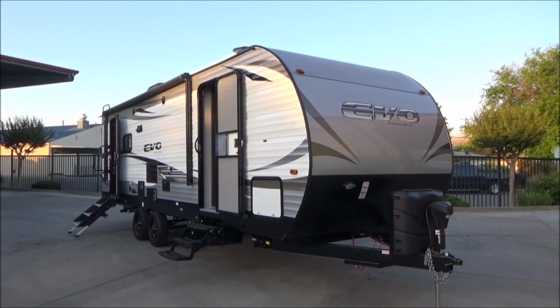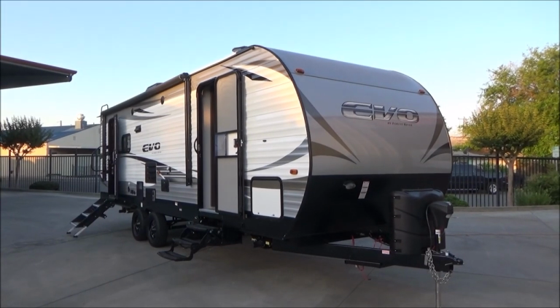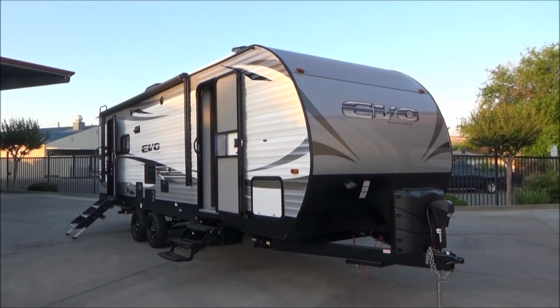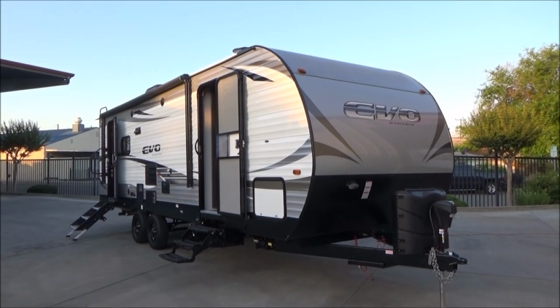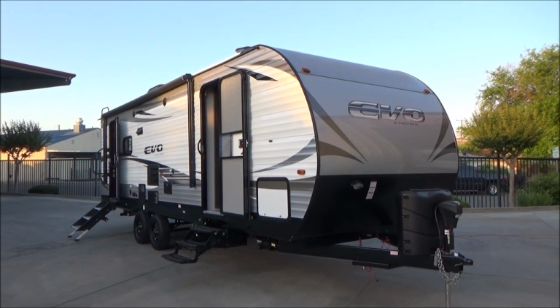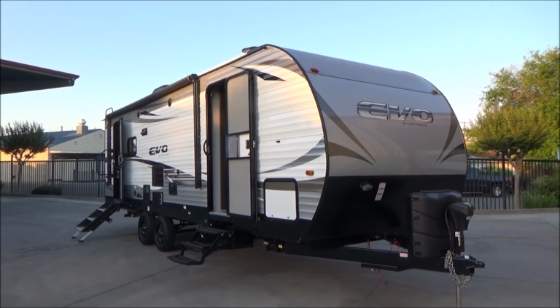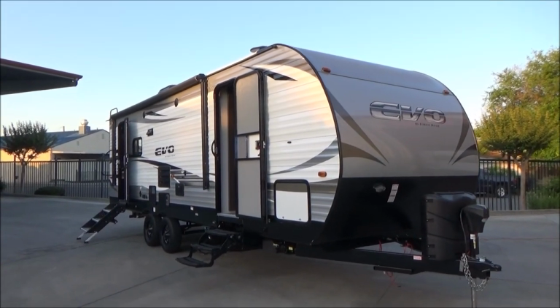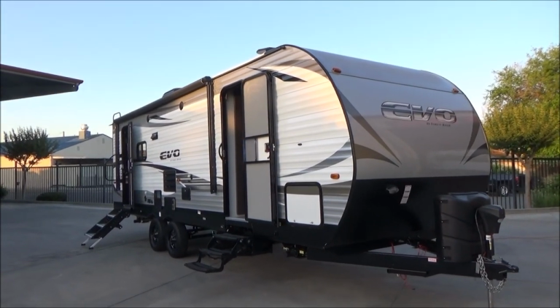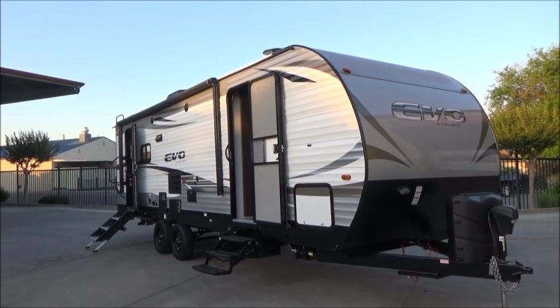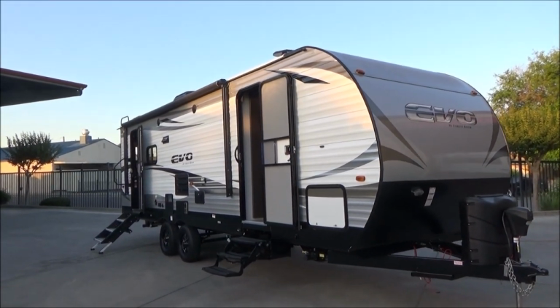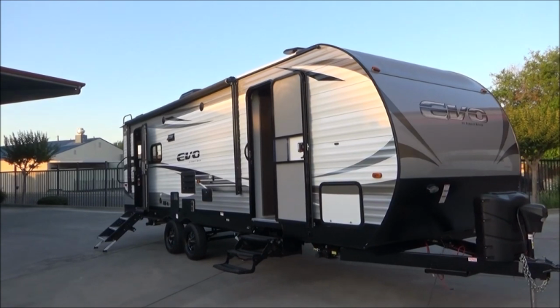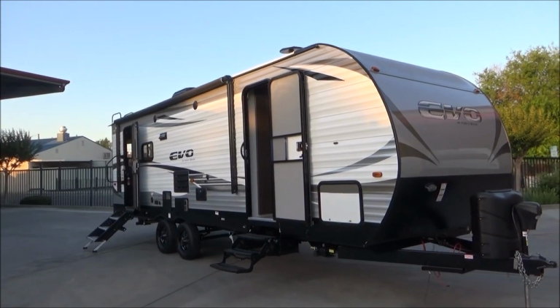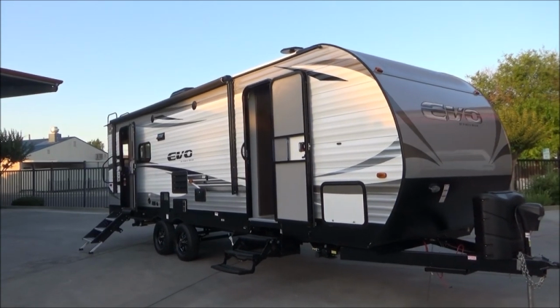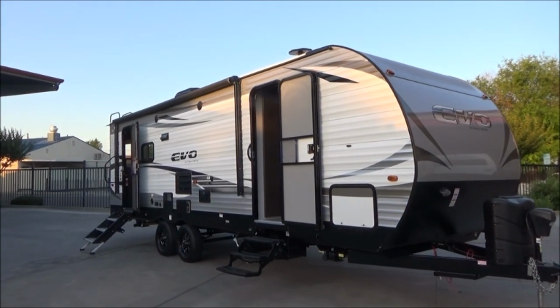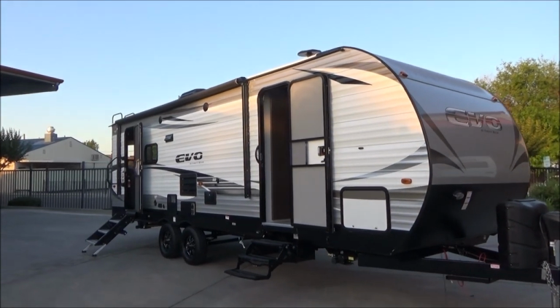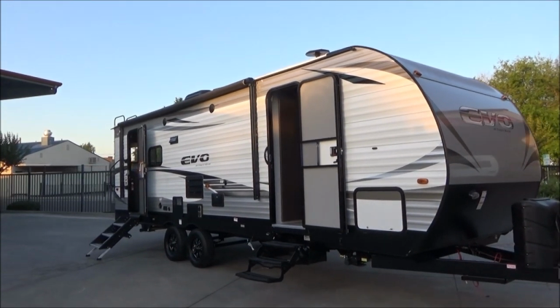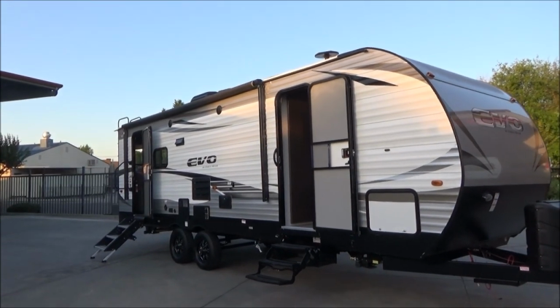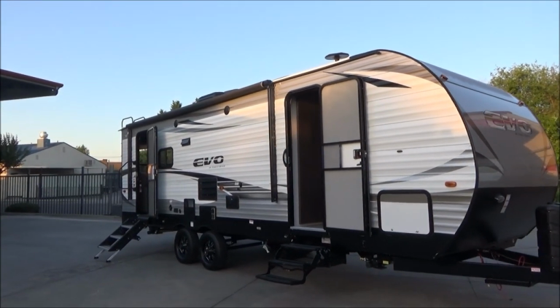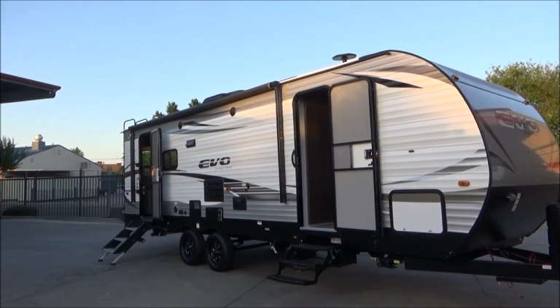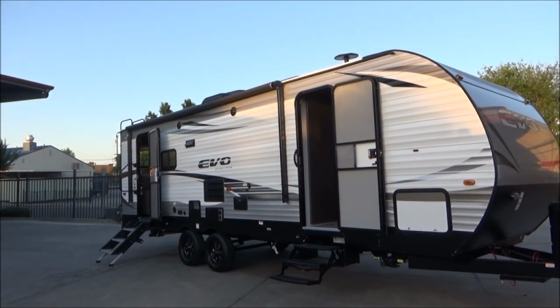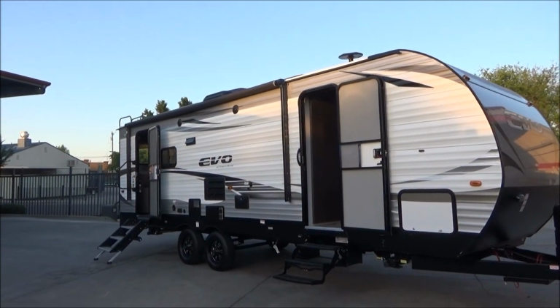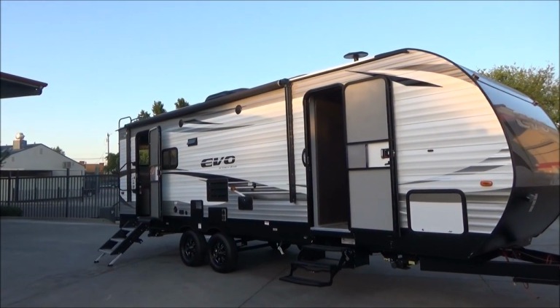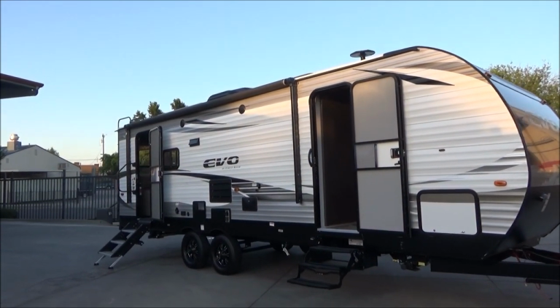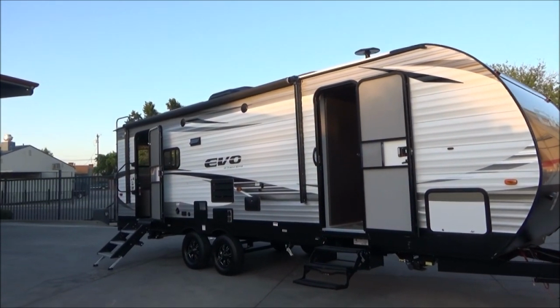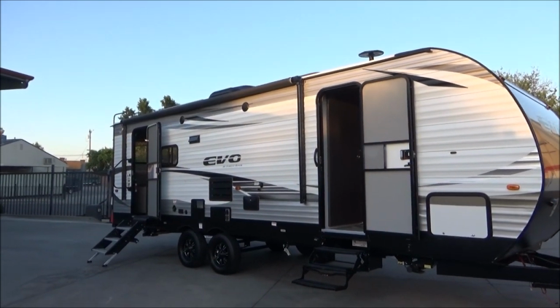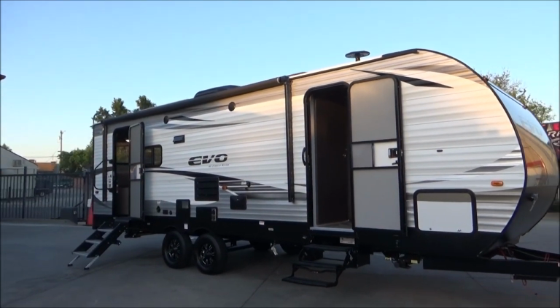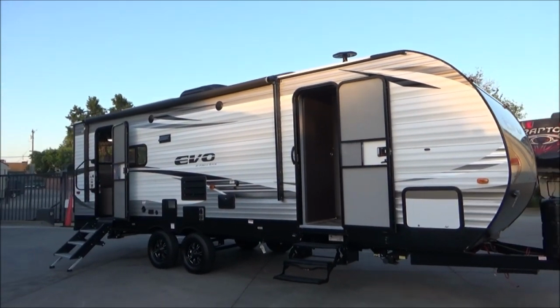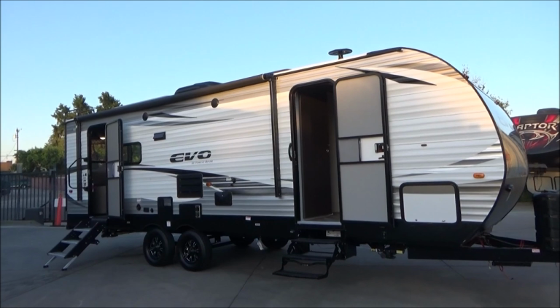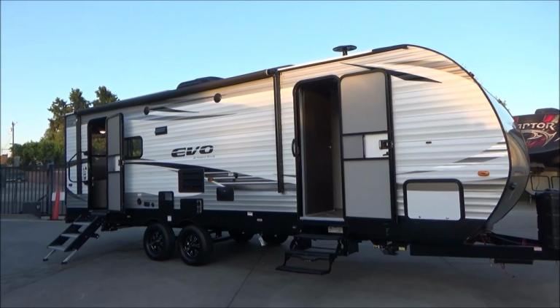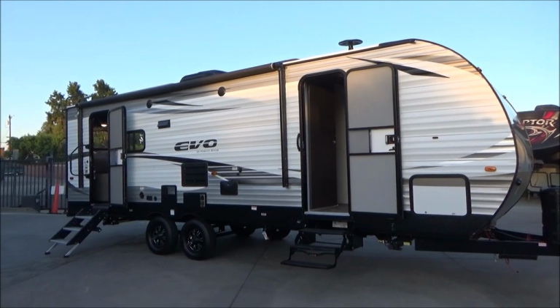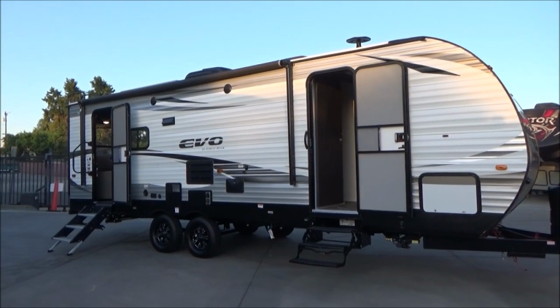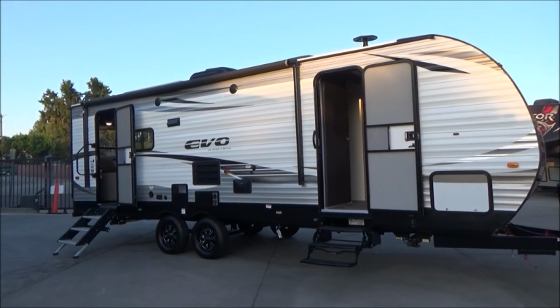Hello everybody, Tony with Refer Water Group. This morning I'm going to take you through our 2020 Forest River Evo T2460. This is just at 30 feet in overall length.